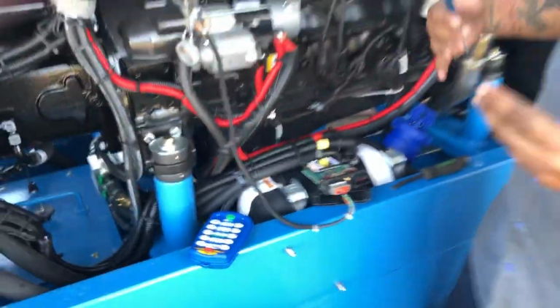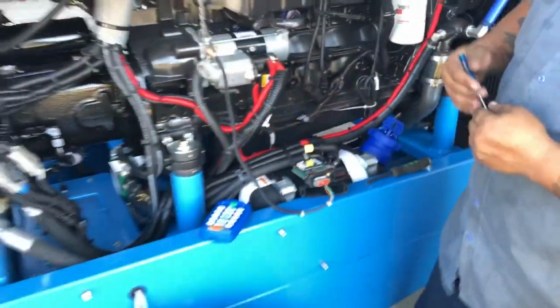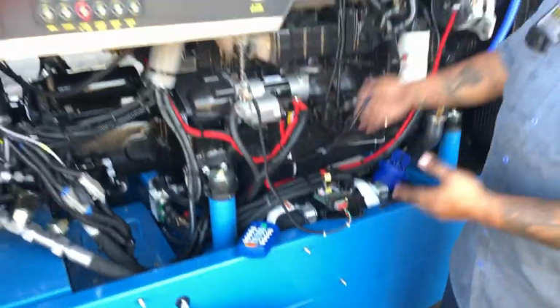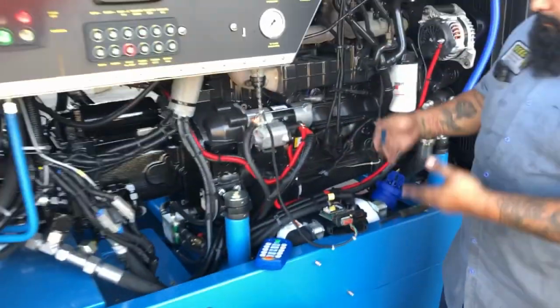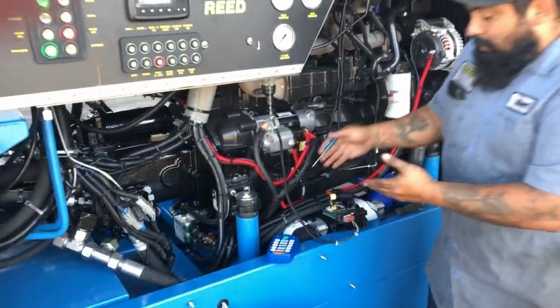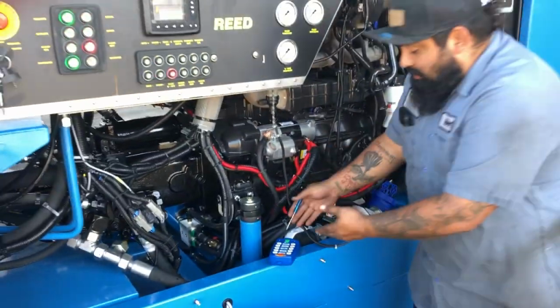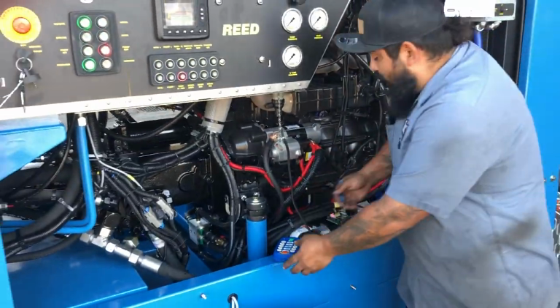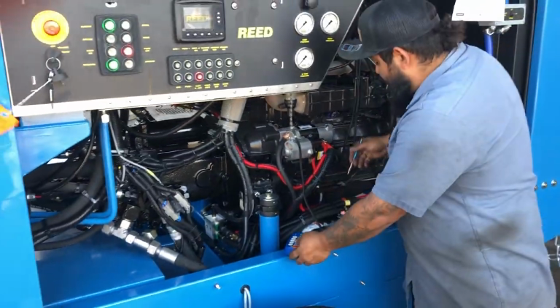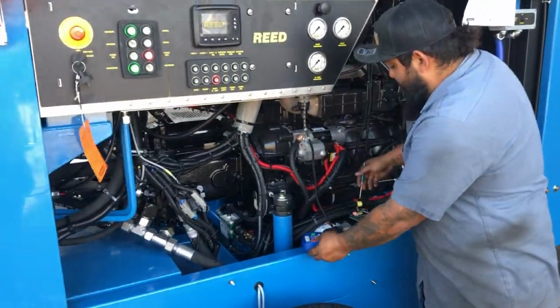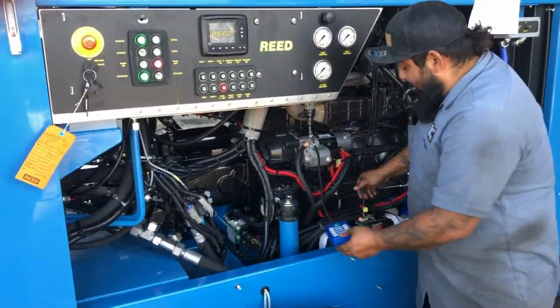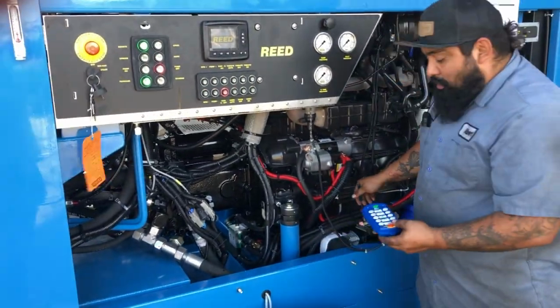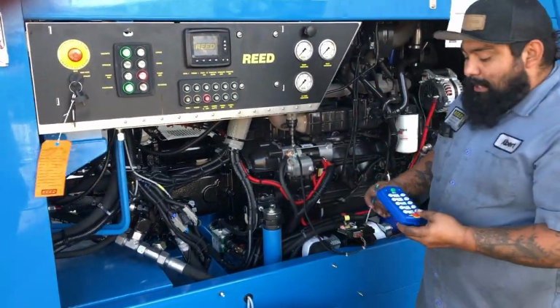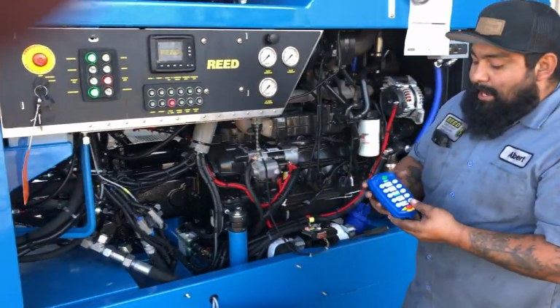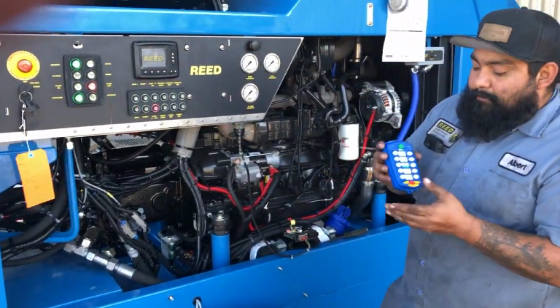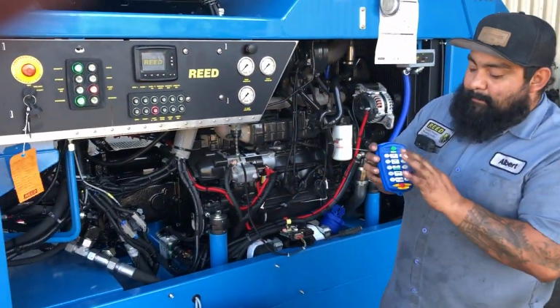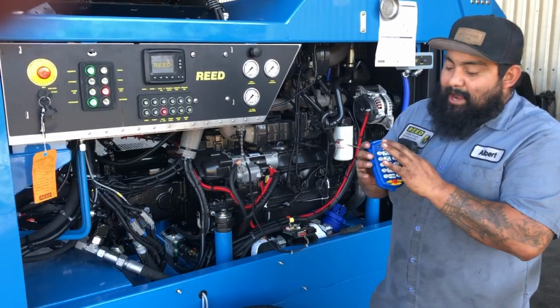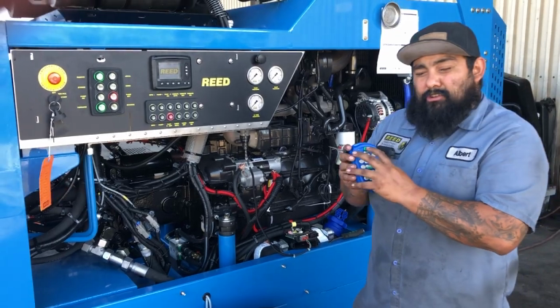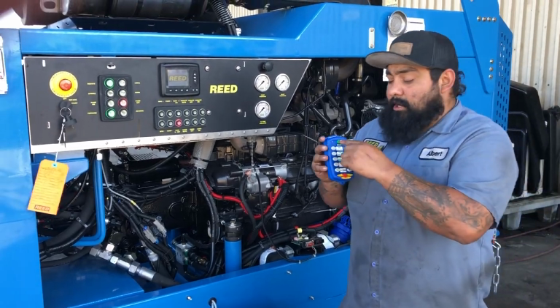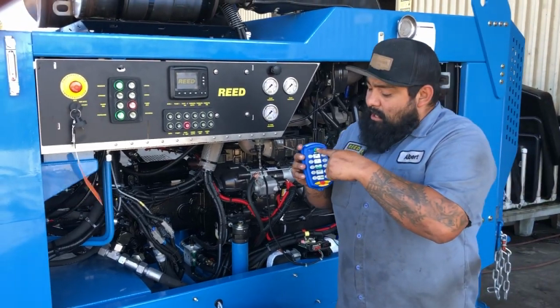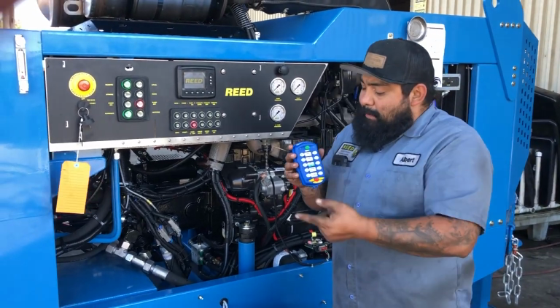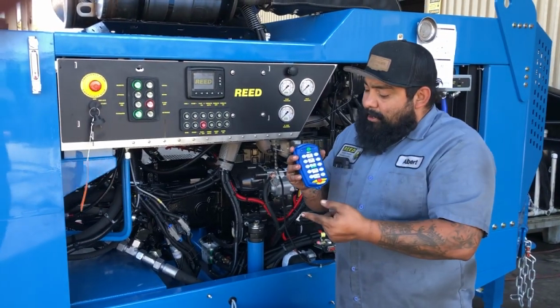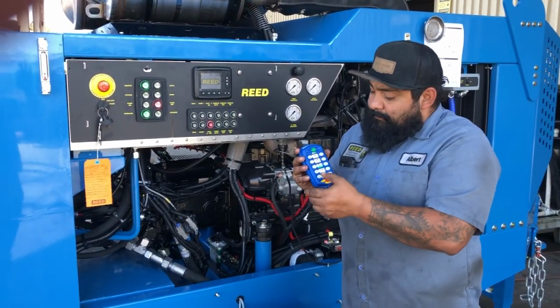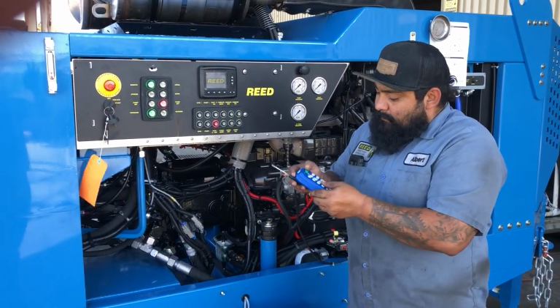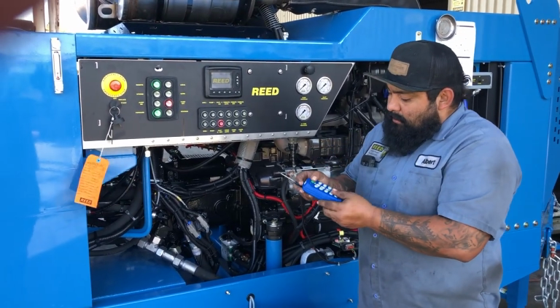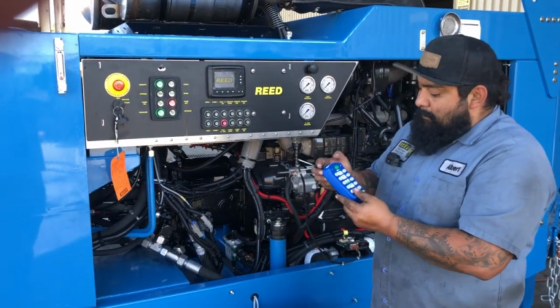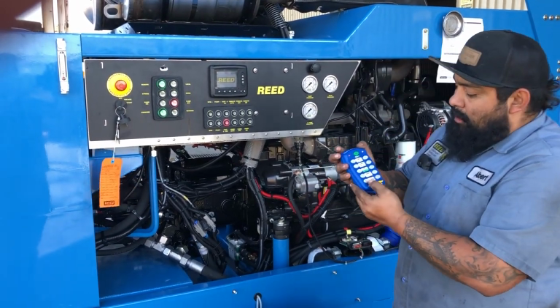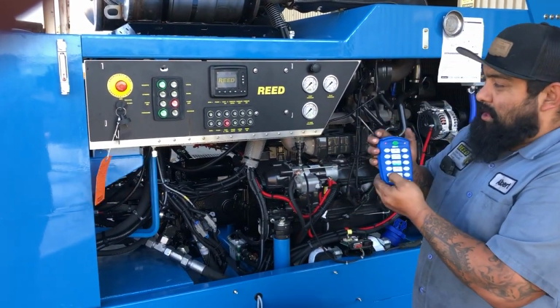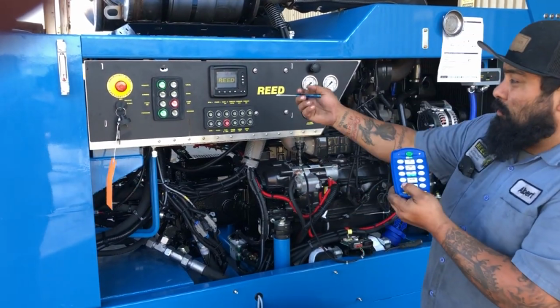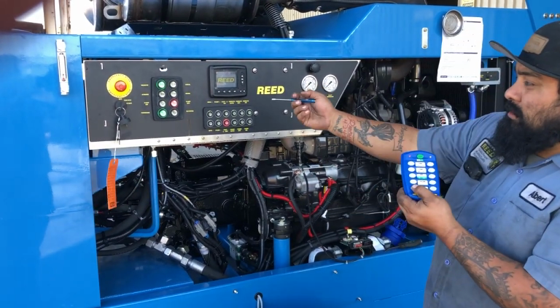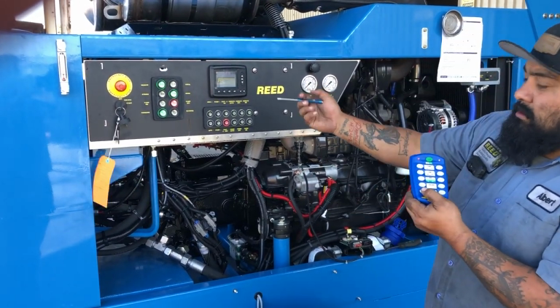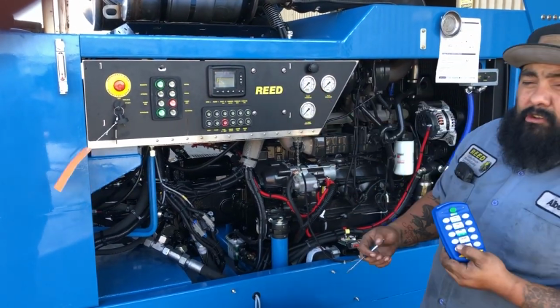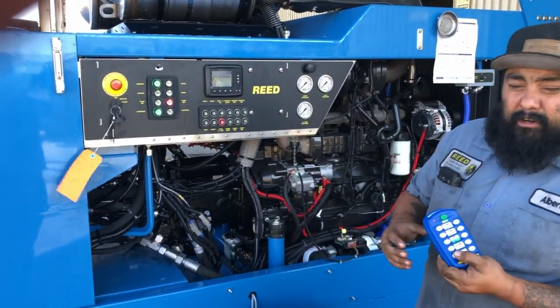Just give it a minute. The light's gone off — that's gone green and red now. That means it should work. Power up, power on, and then the horn works. It works.